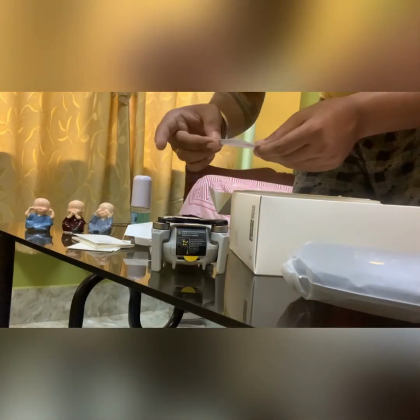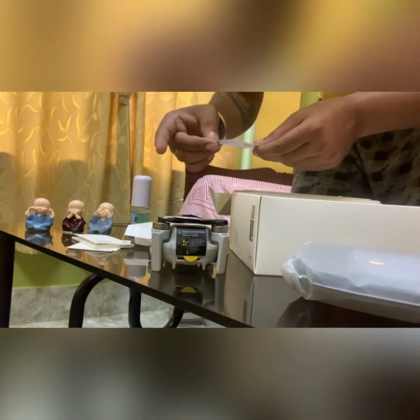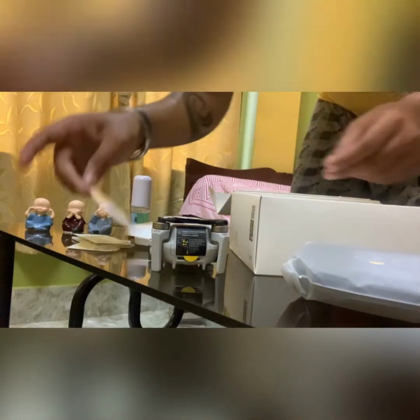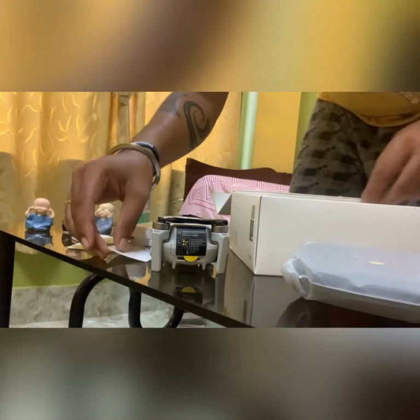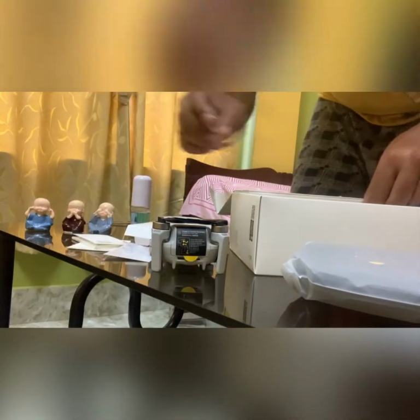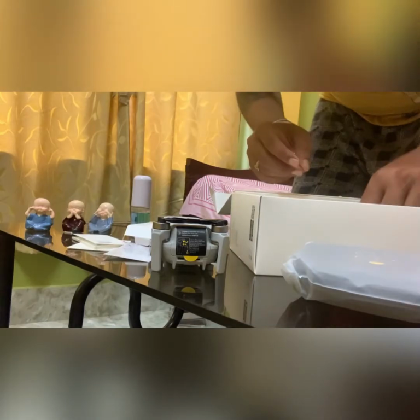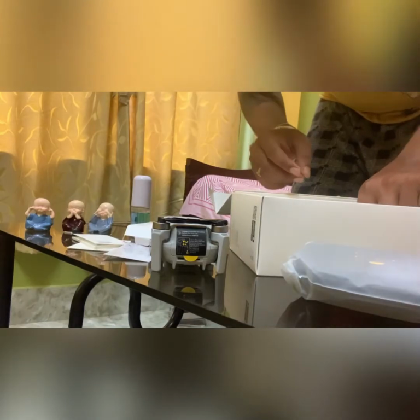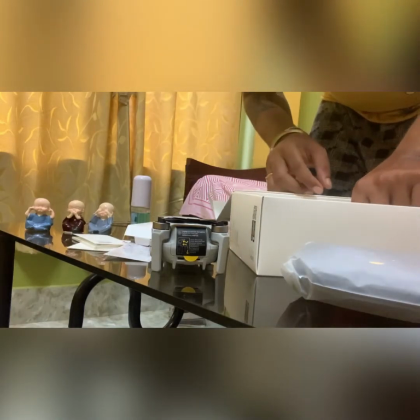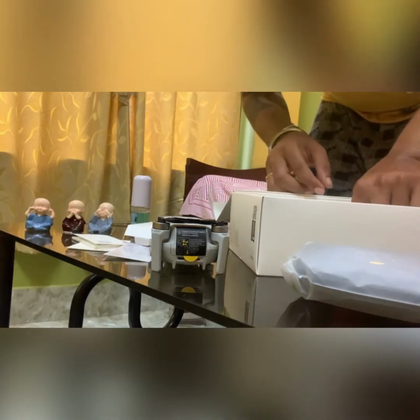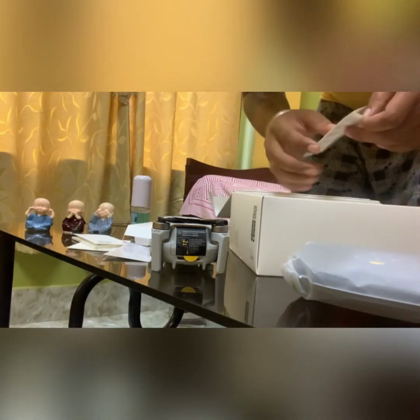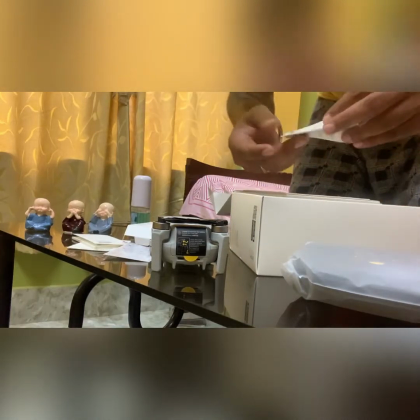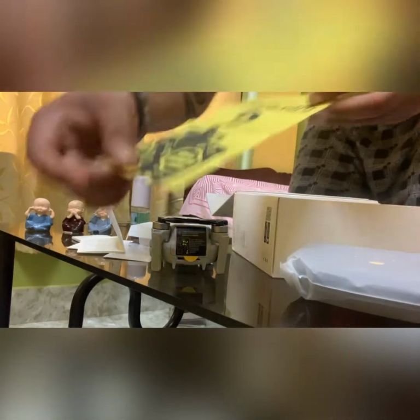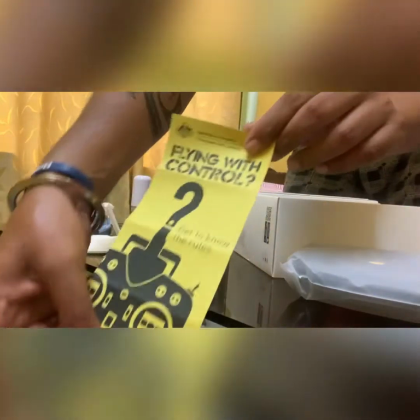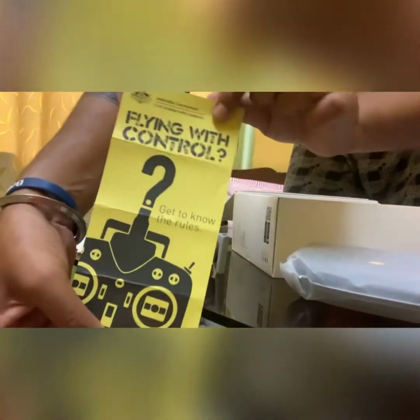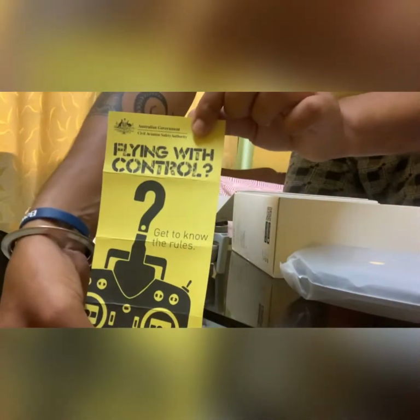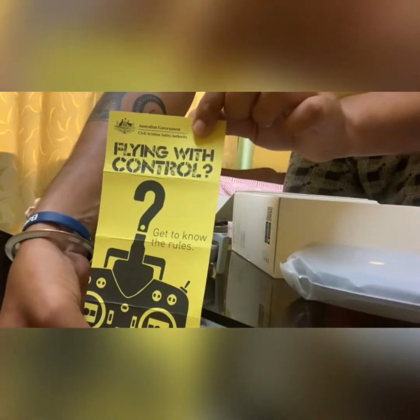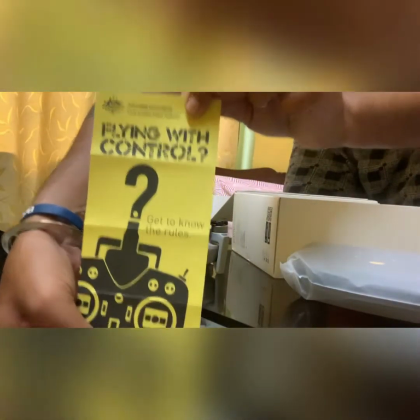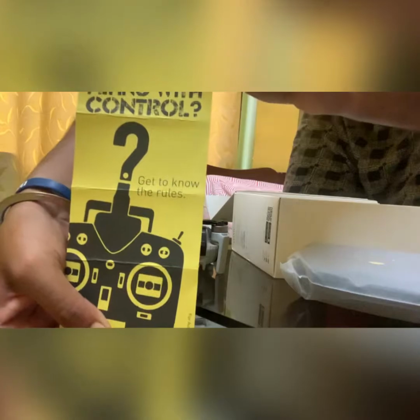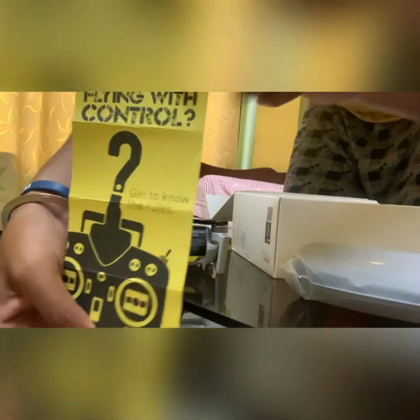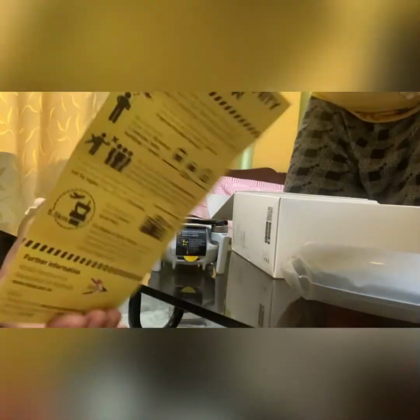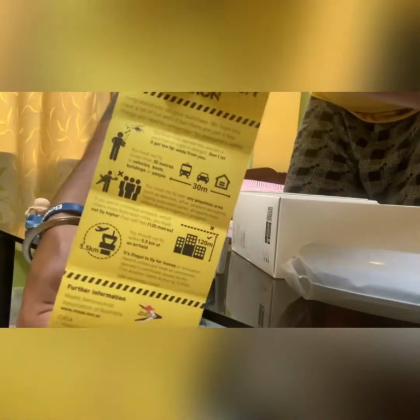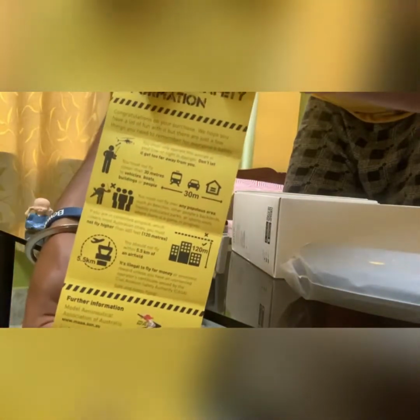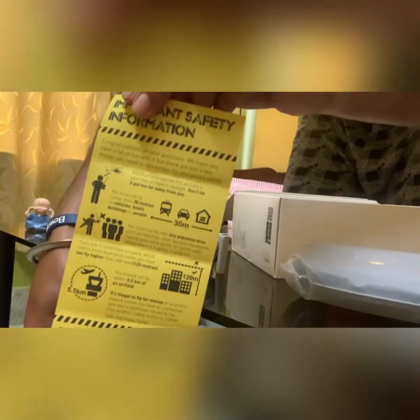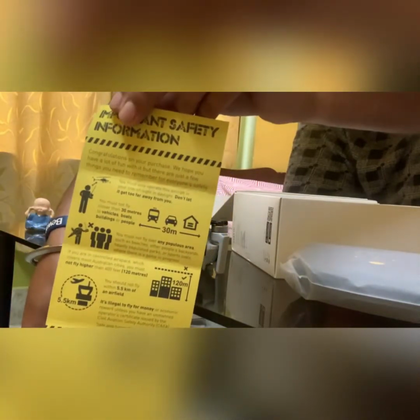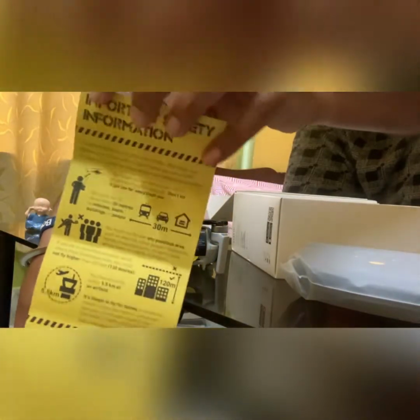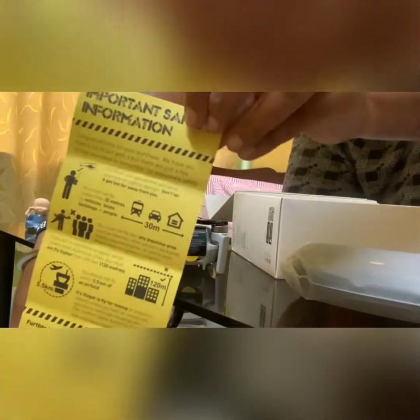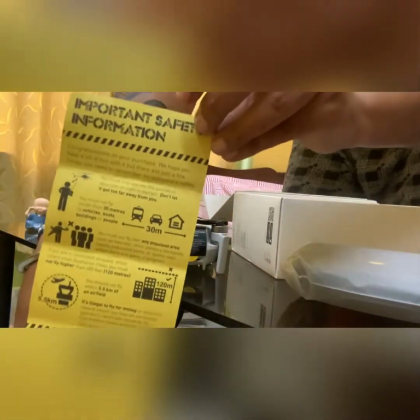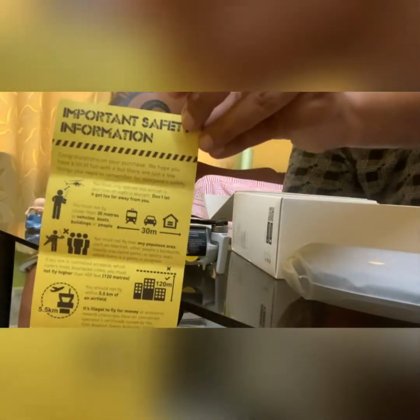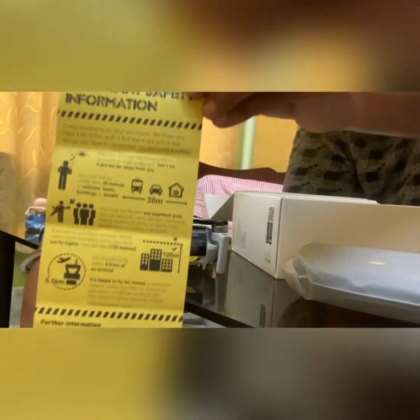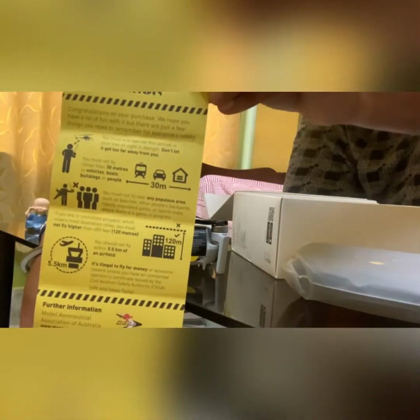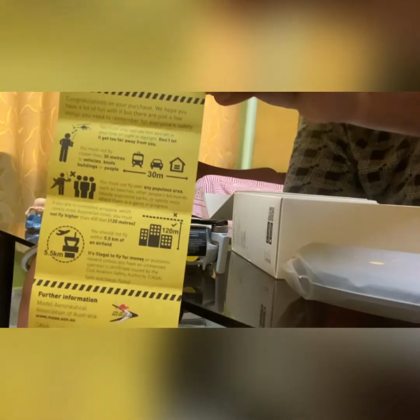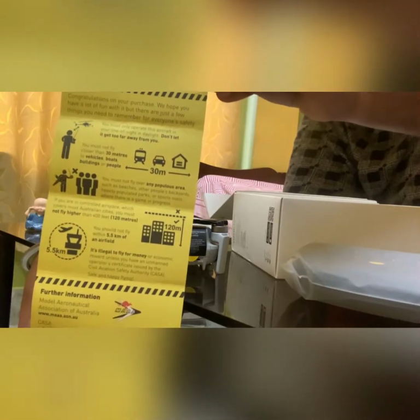The manual covers how to set up the drone, what not to do, safety information, flying with control — there are safety manuals you can read through.